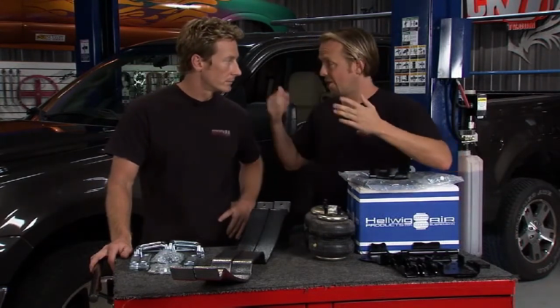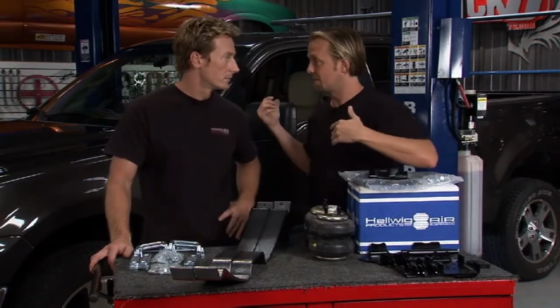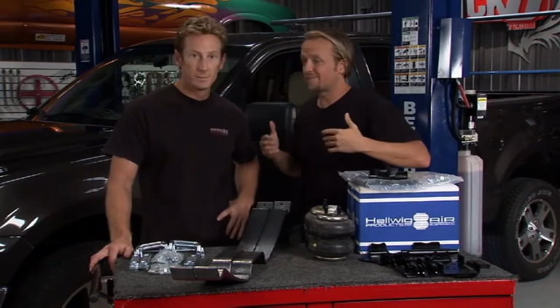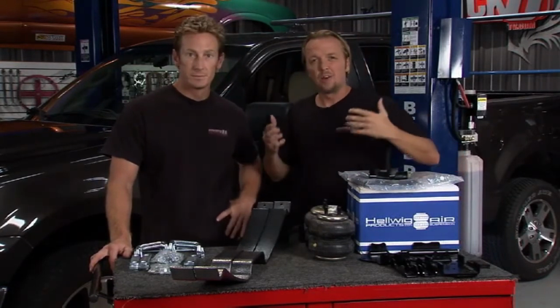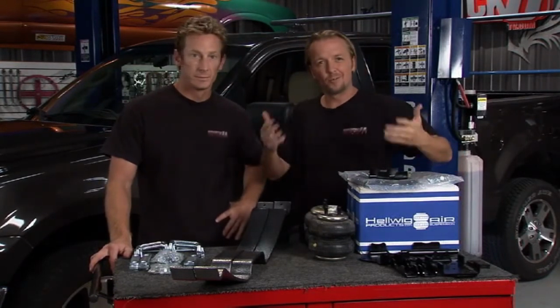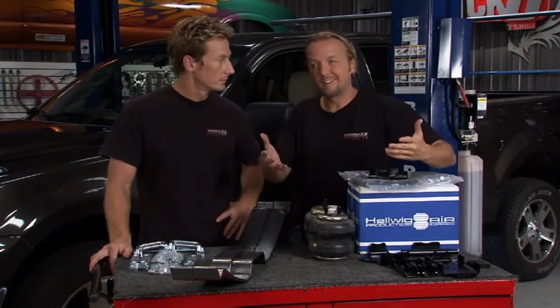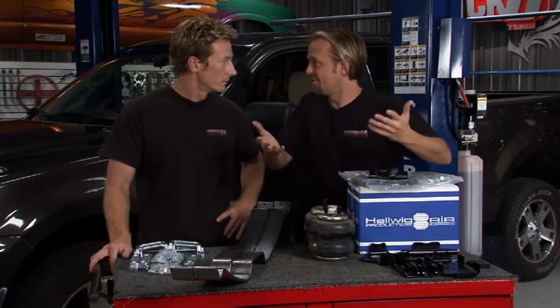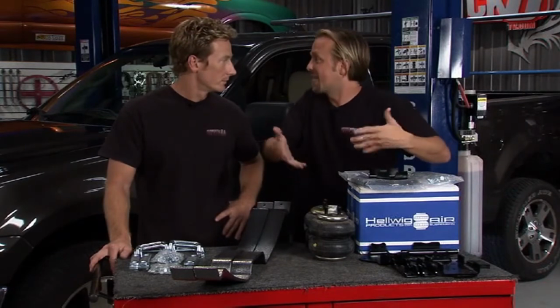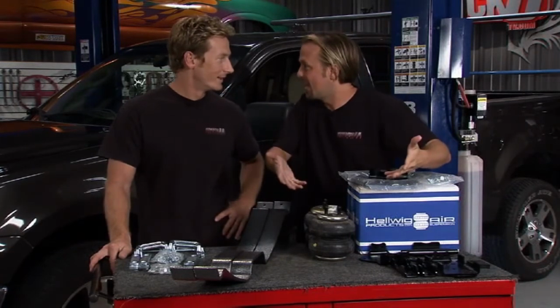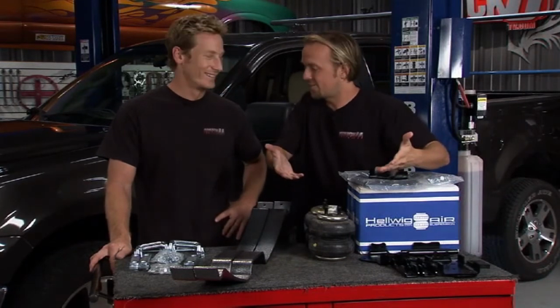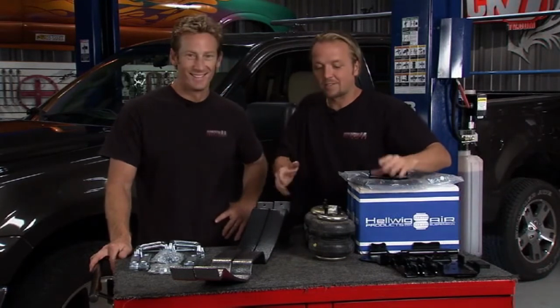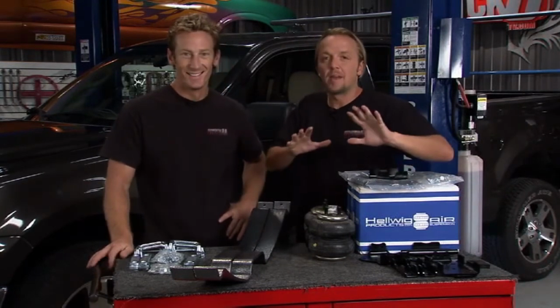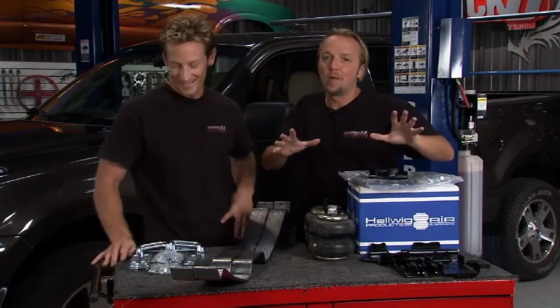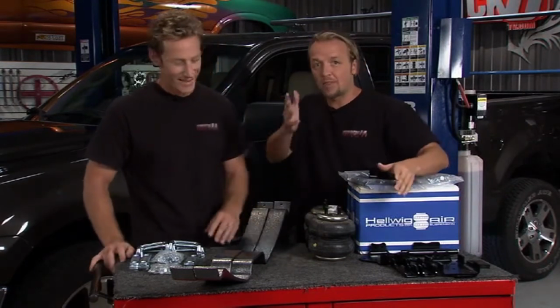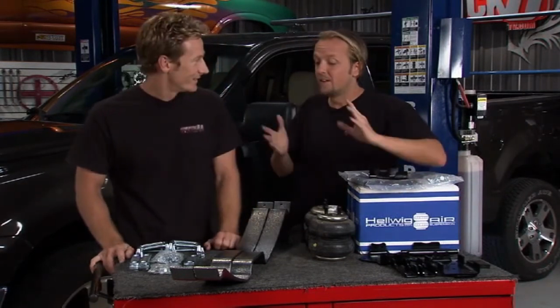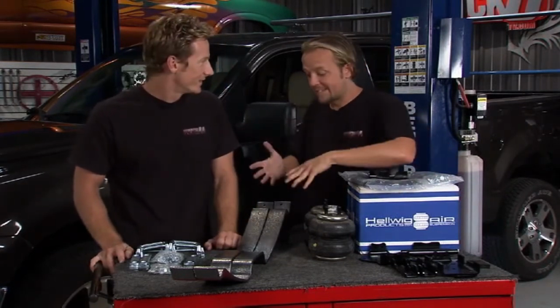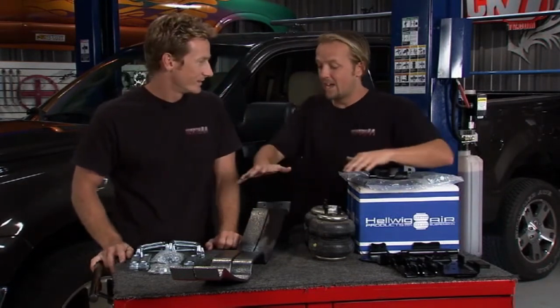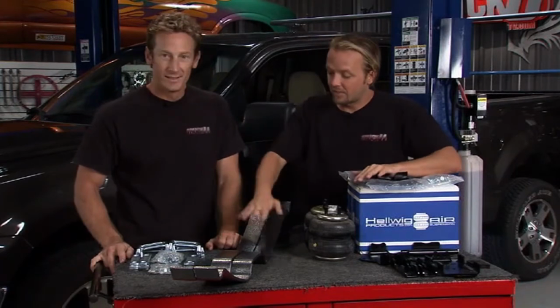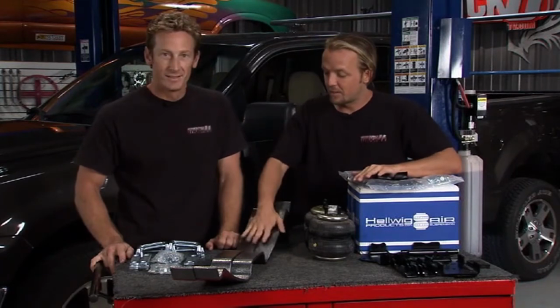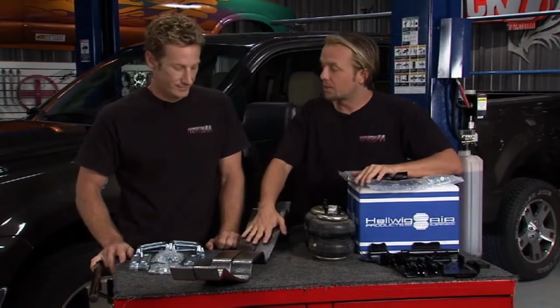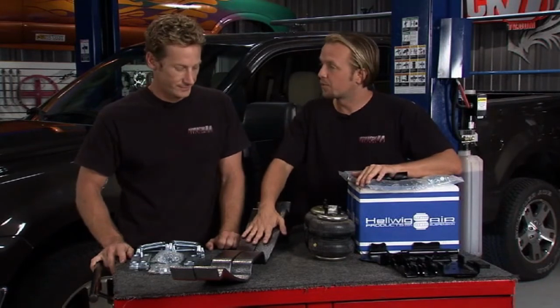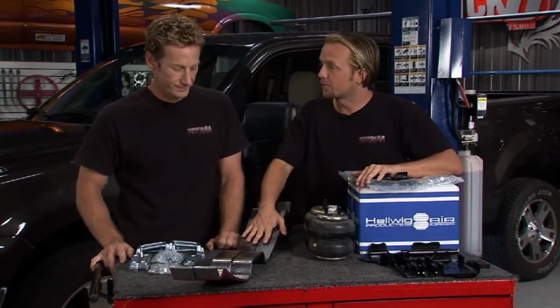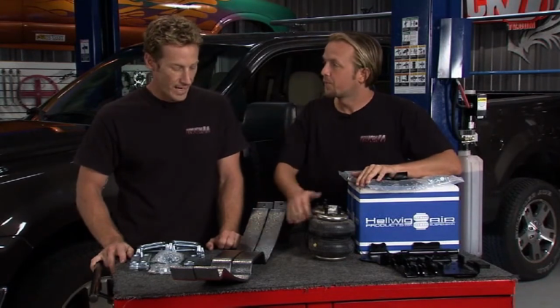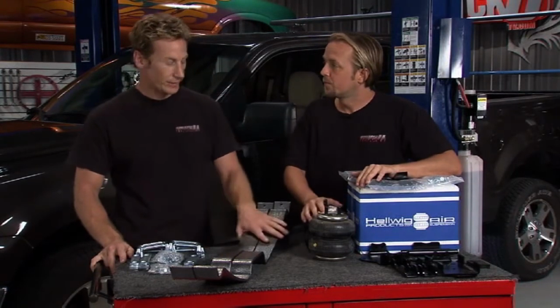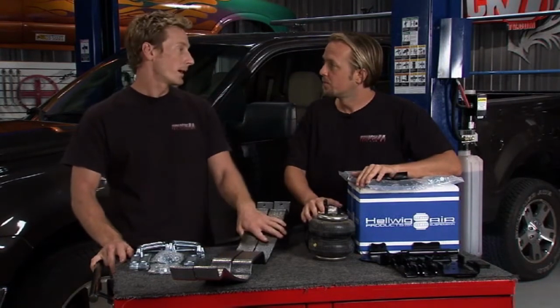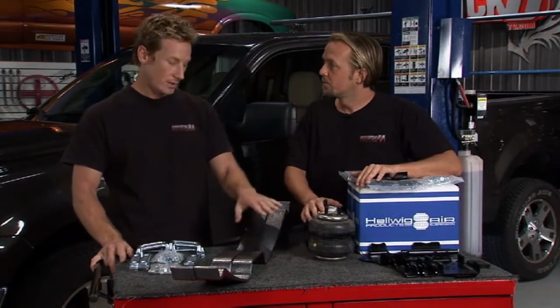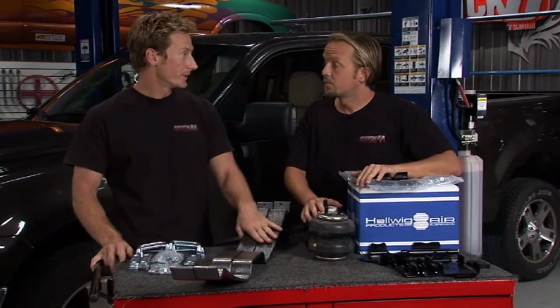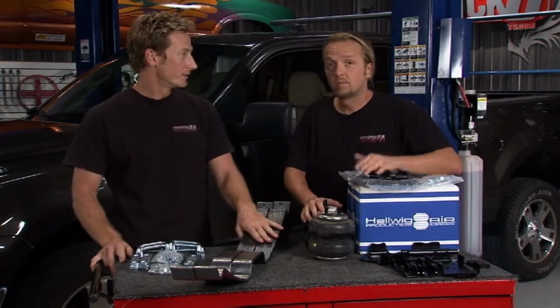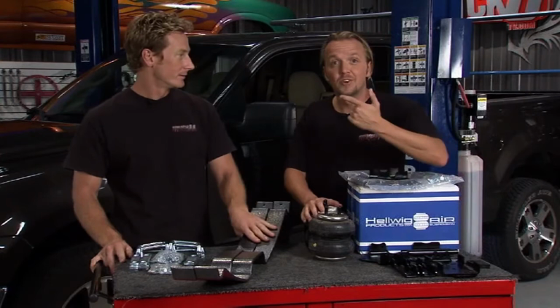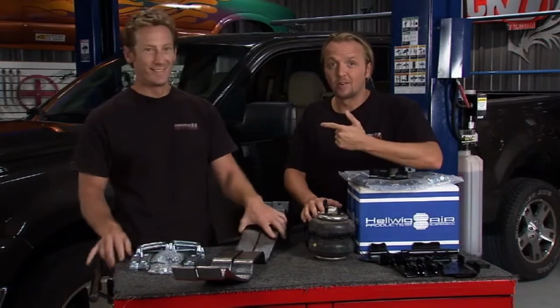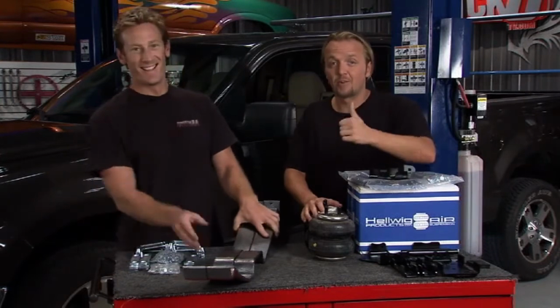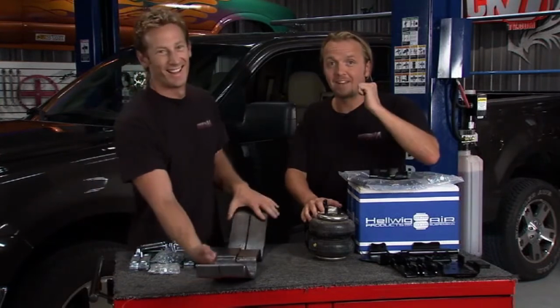We called this buddy of ours and said, are you ever going to run an additional 5,000 pounds in that truck? And he said, man, I hope not. So I think for today, this is going to be the way to go for this particular truck. Hey, I'll make you a deal — you go buy lunch, I'll put these in.